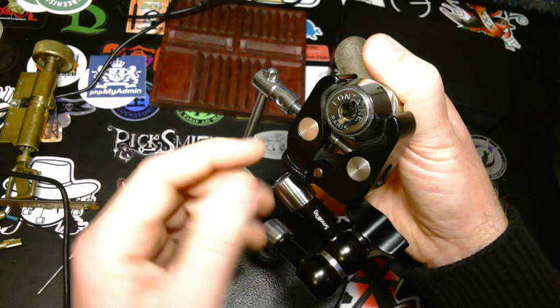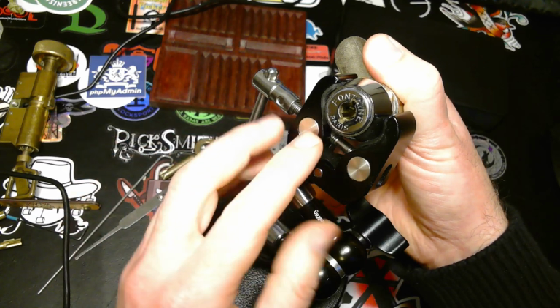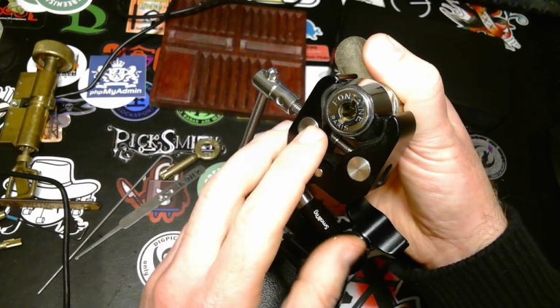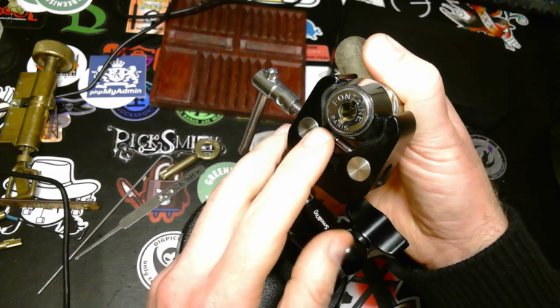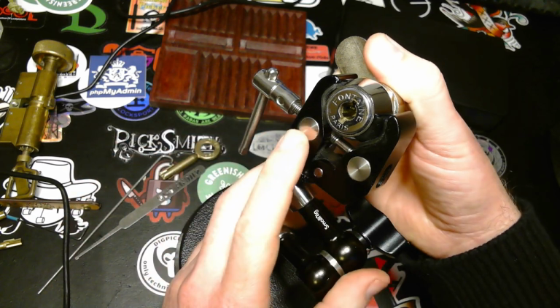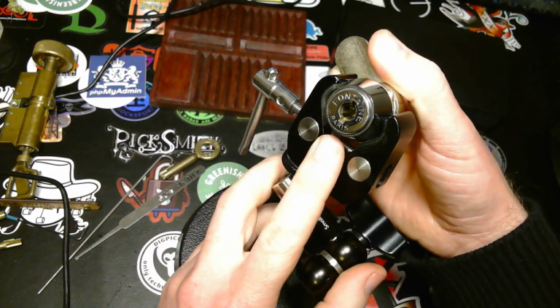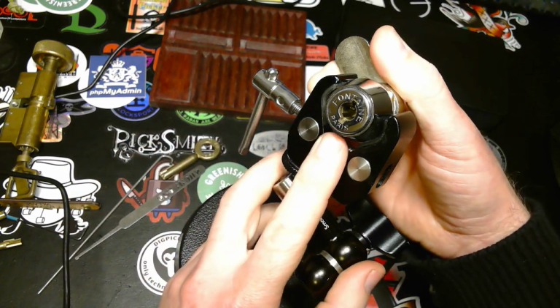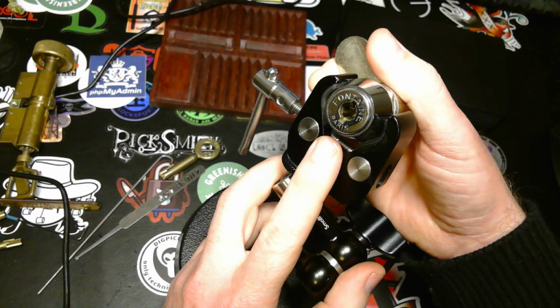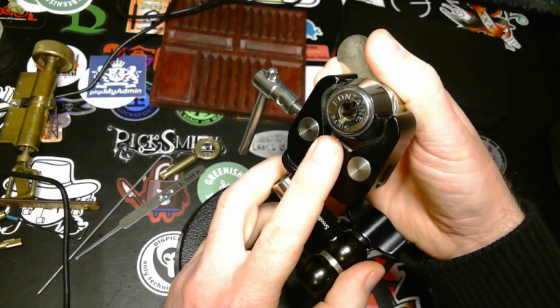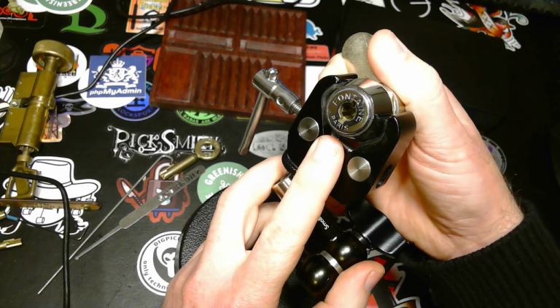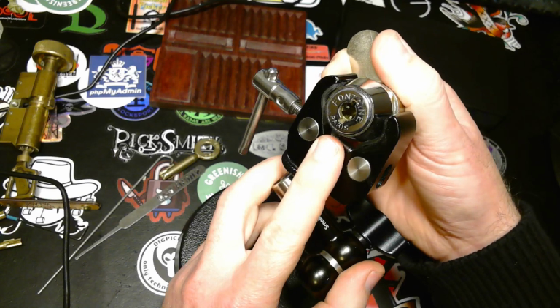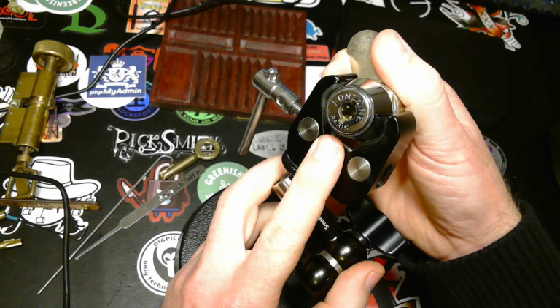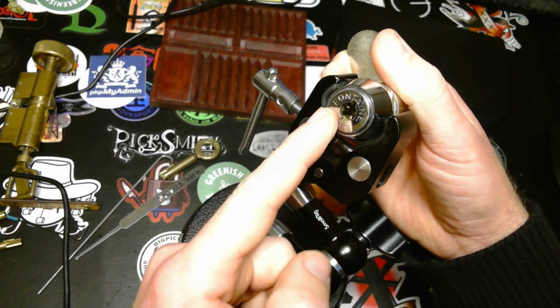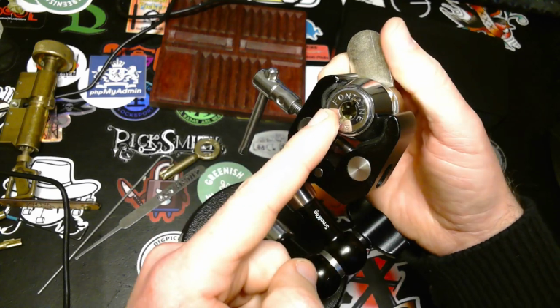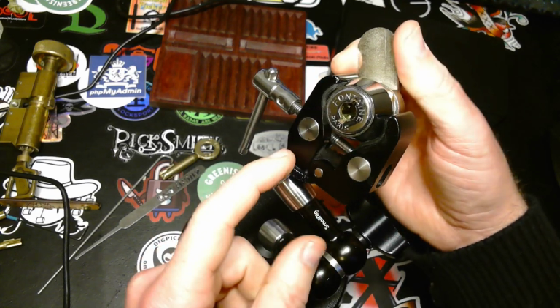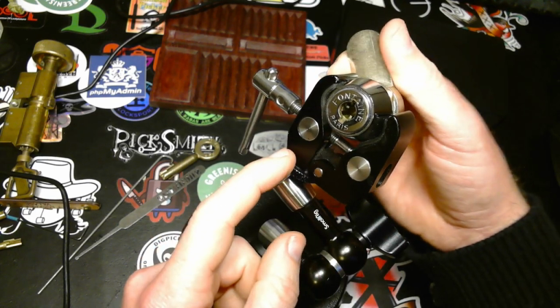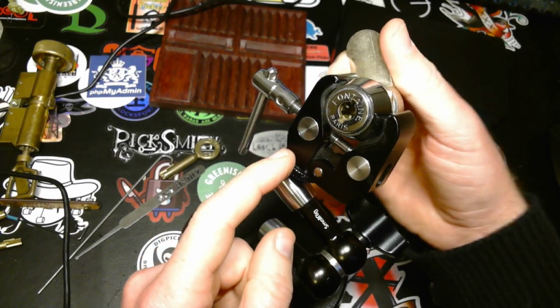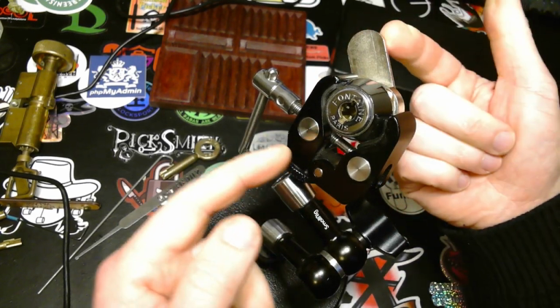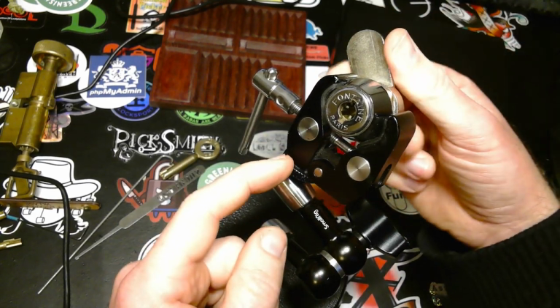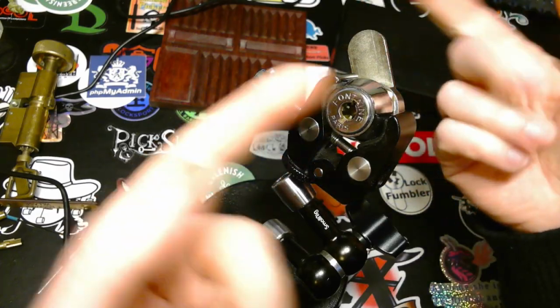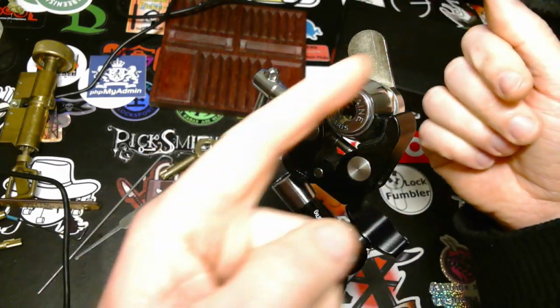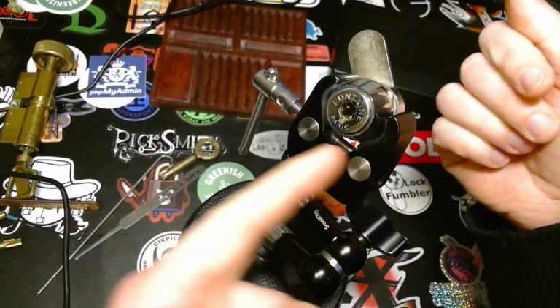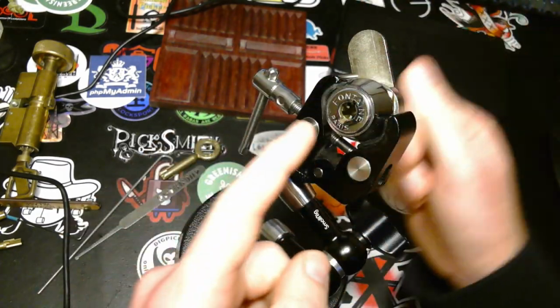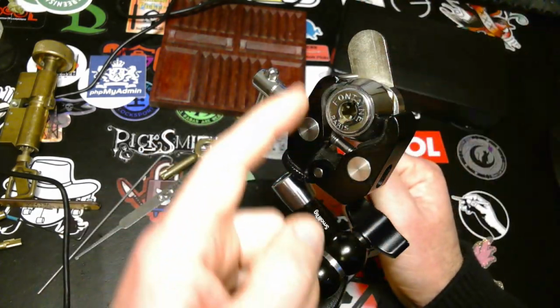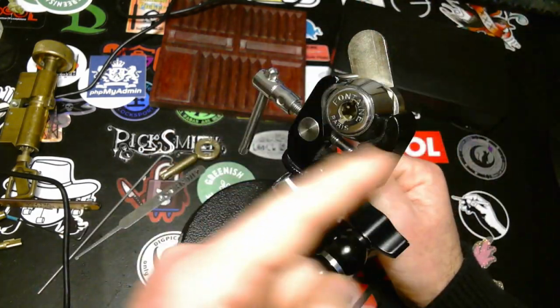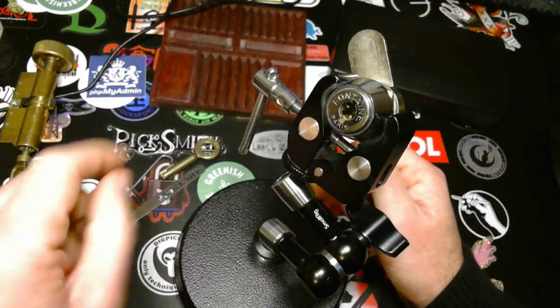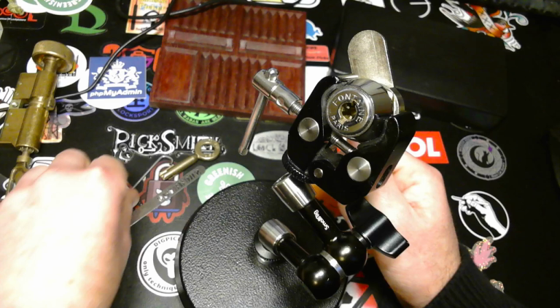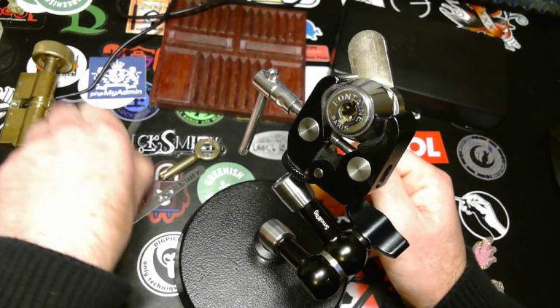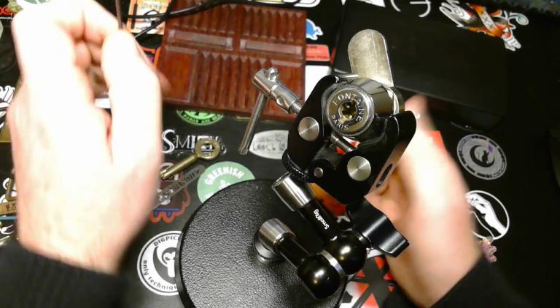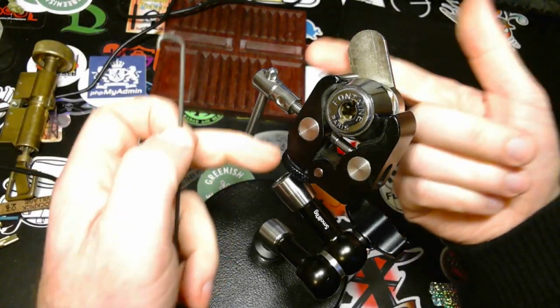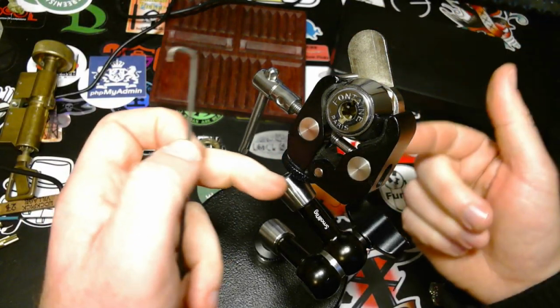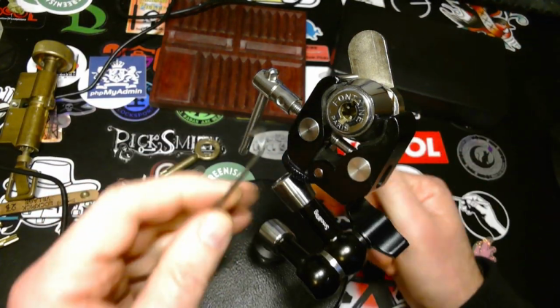I can show you what happens if I turn further — the pins click to place again and it's locked in that position. So to really pick this lock you'll have to pick it 360, or 180 in this case.